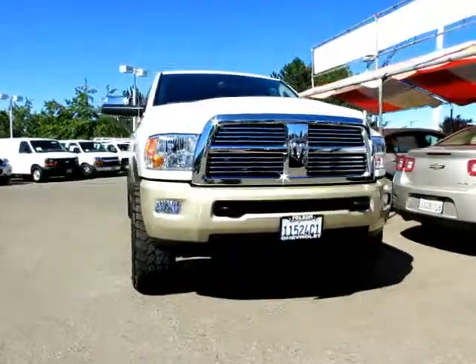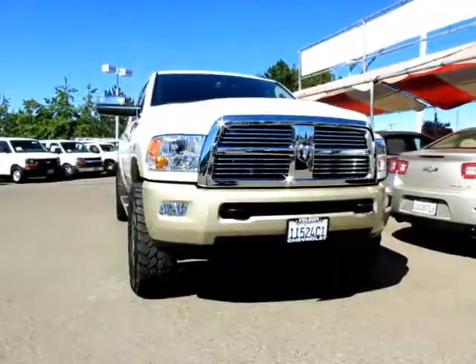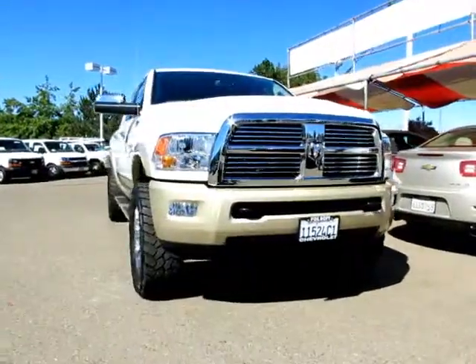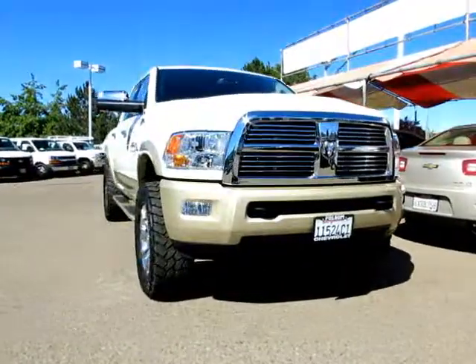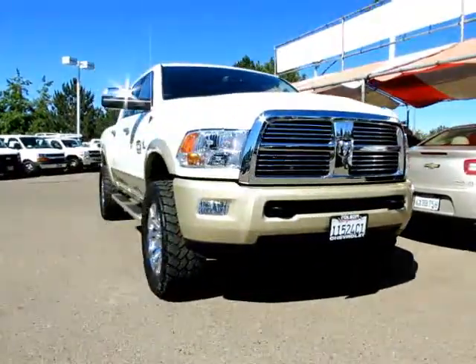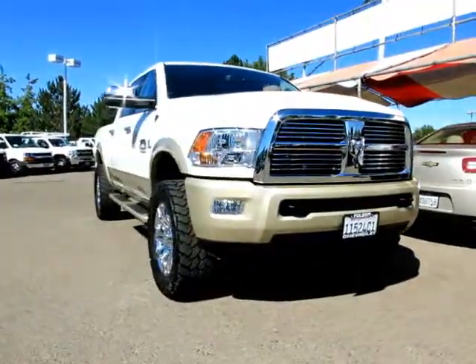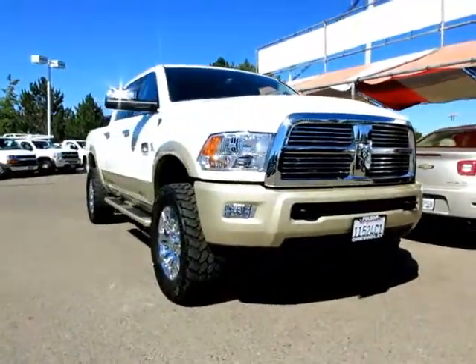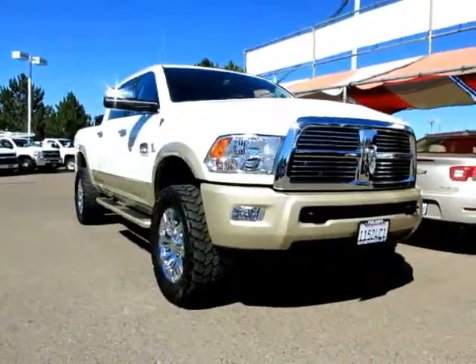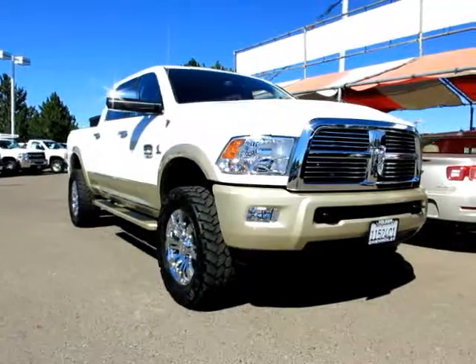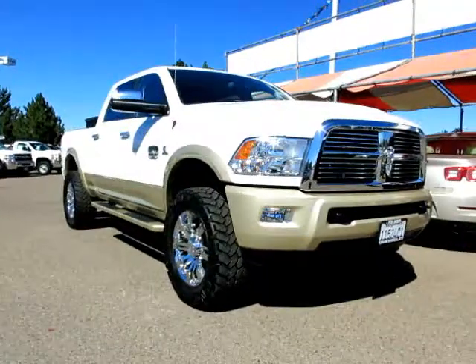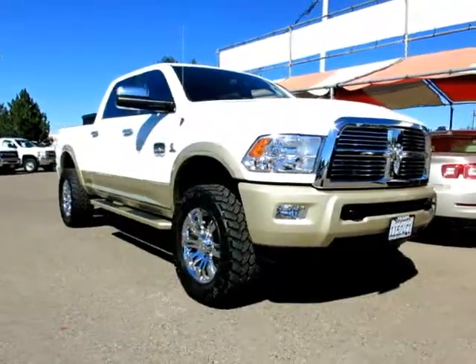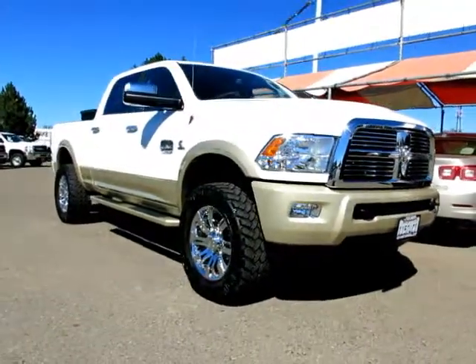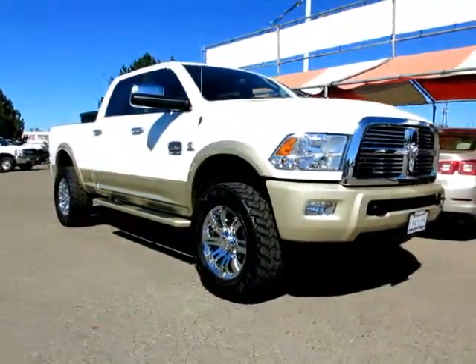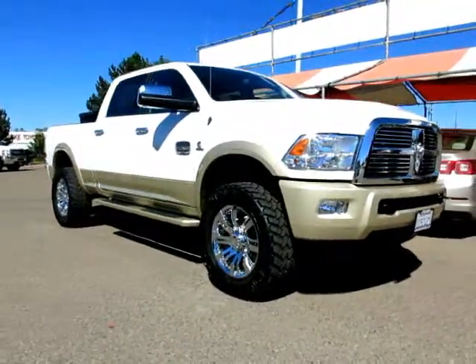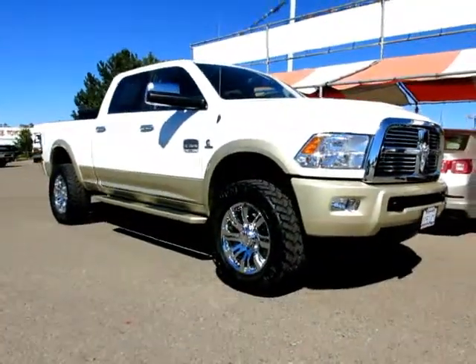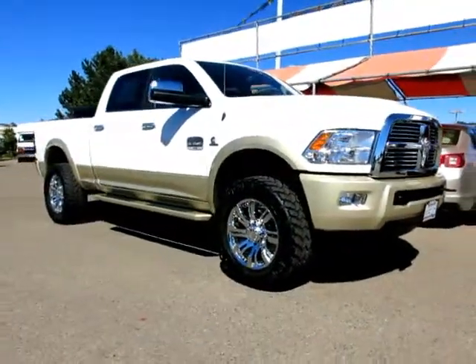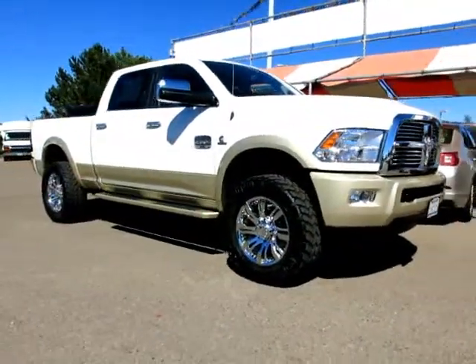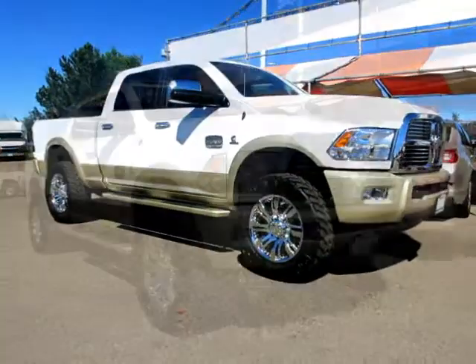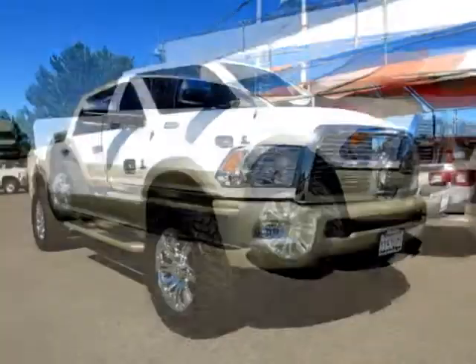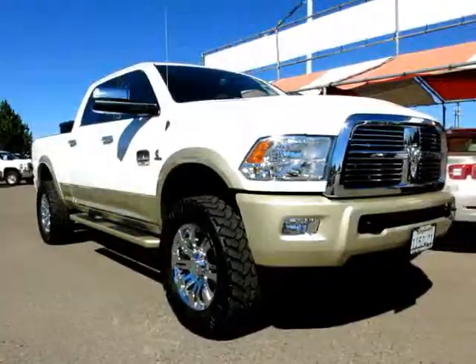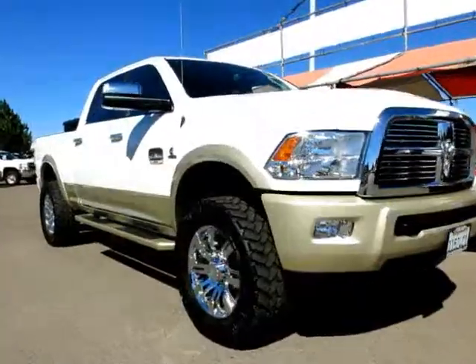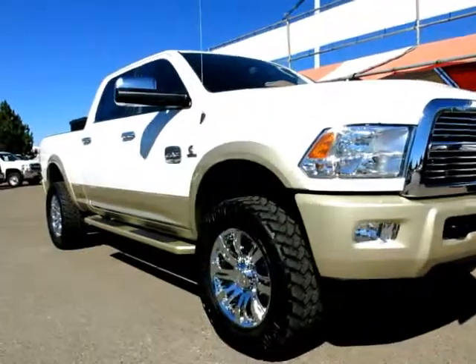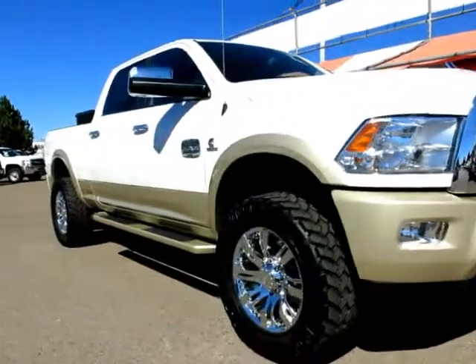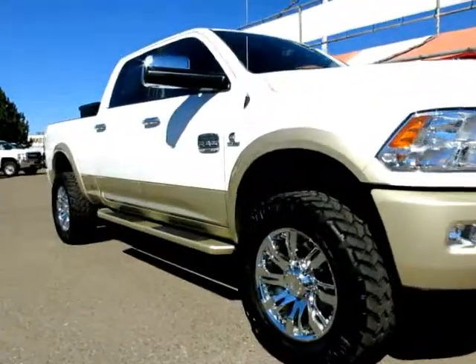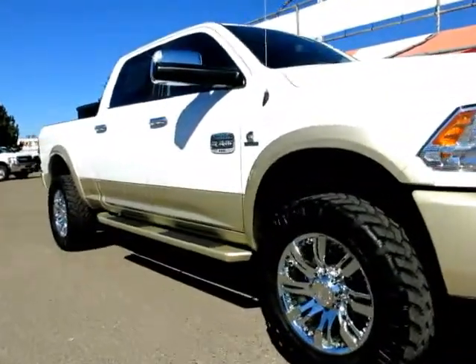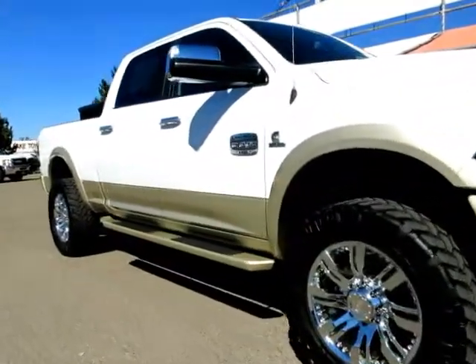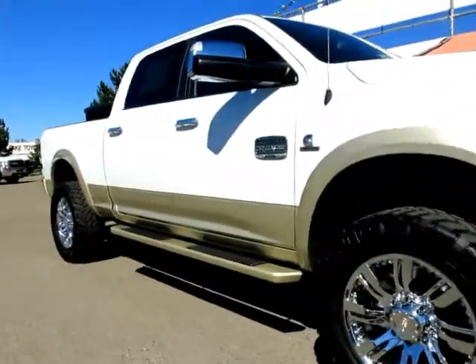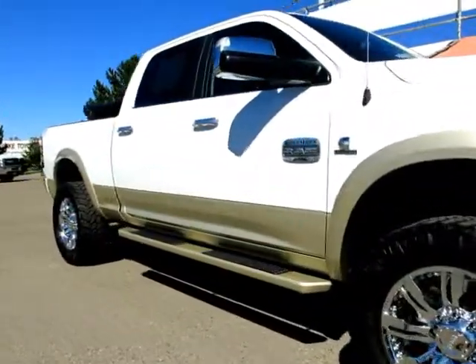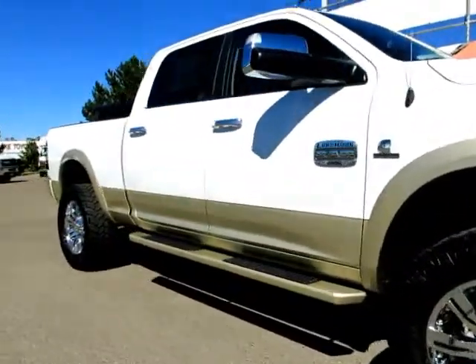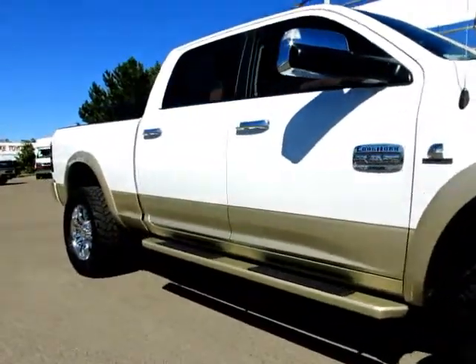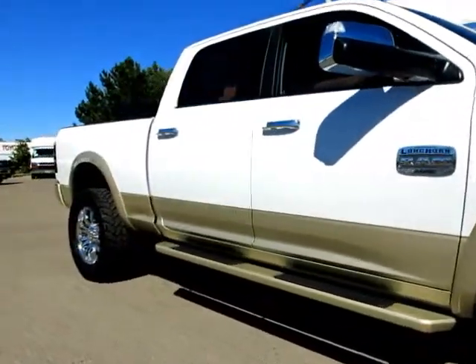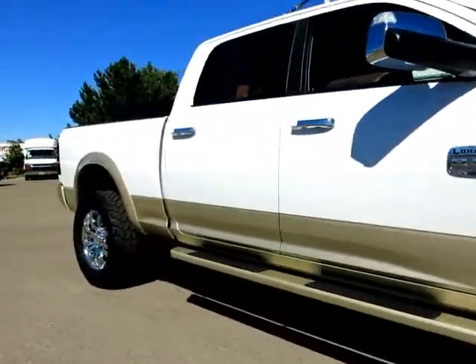Here's another example of a great Folsom Chevy vehicle, and it comes equipped with power windows, tilt wheel, running boards, stability control, keyless entry, moon roof, and bed liner.